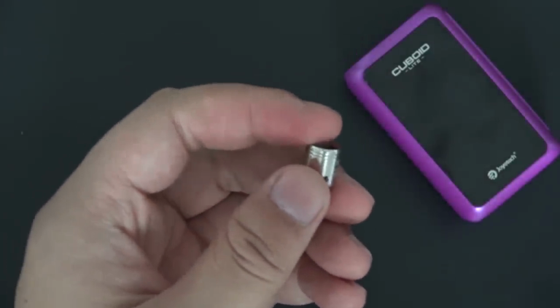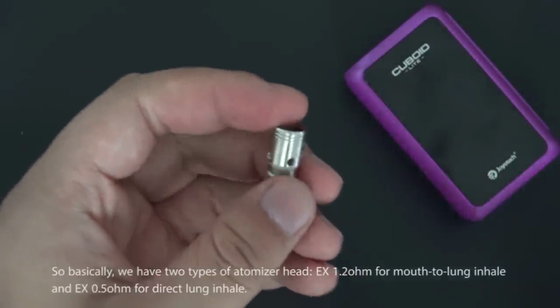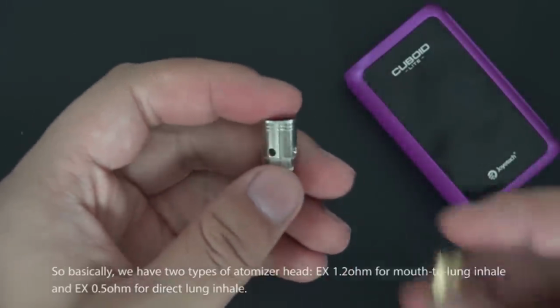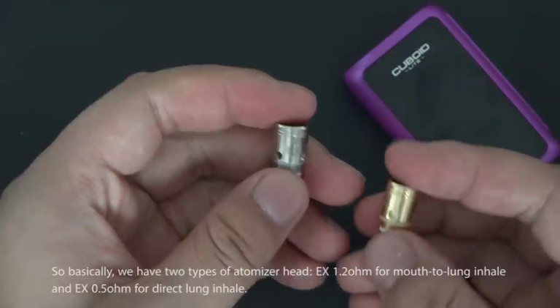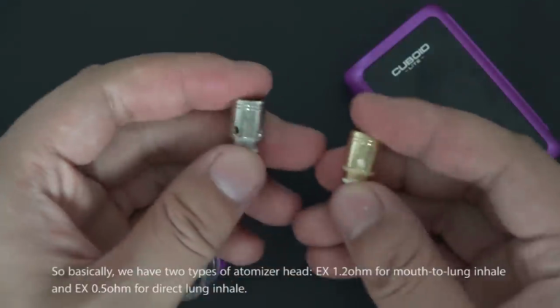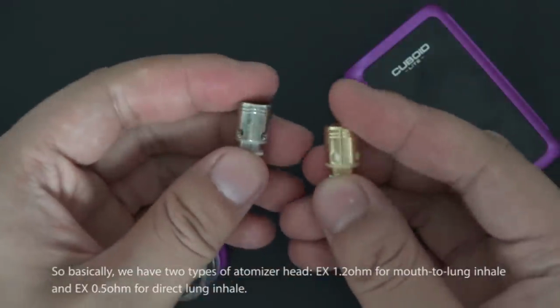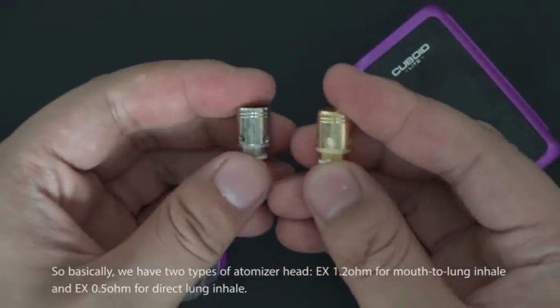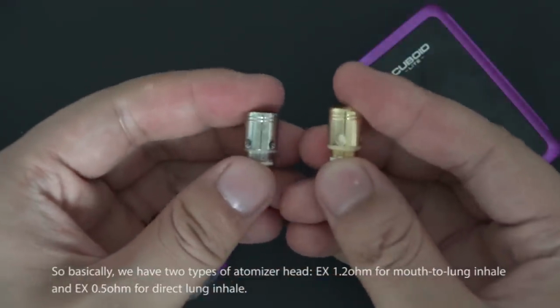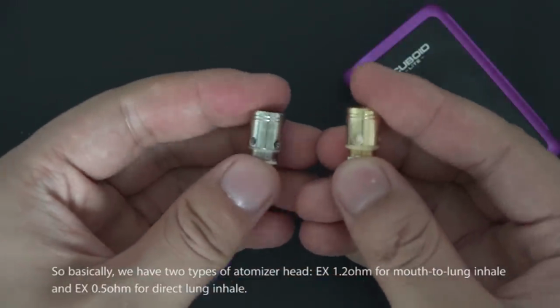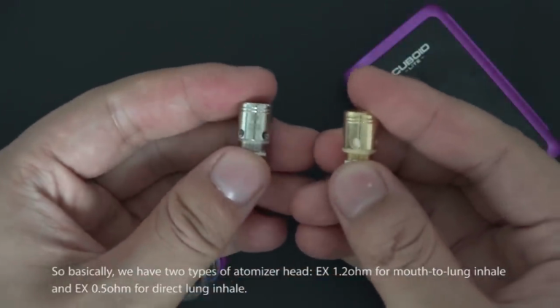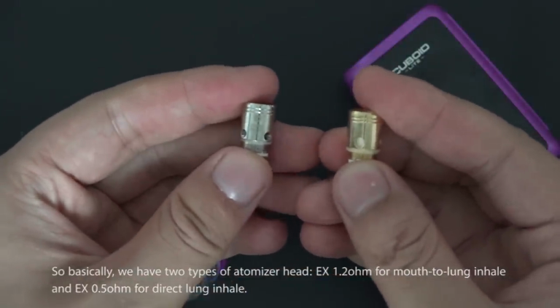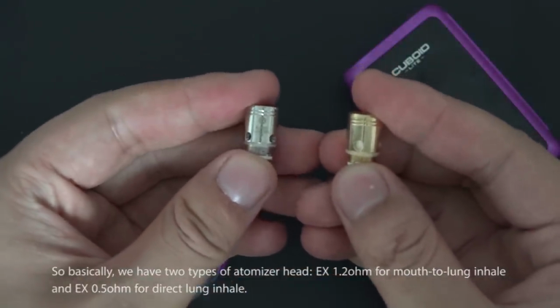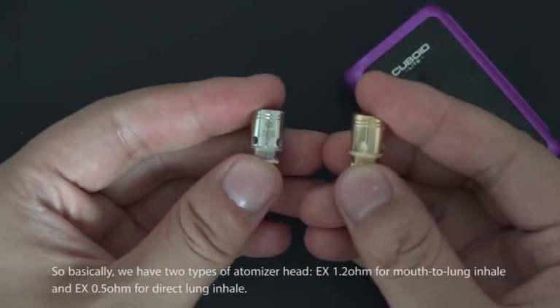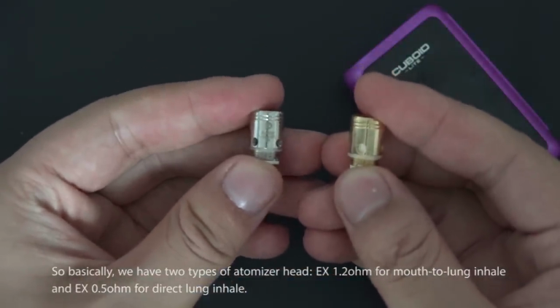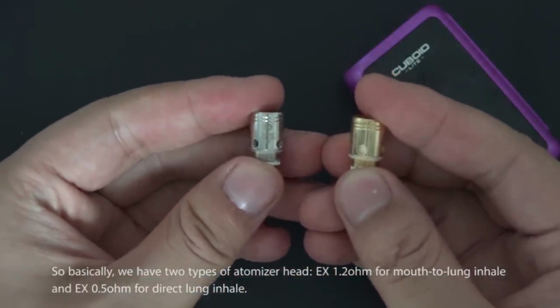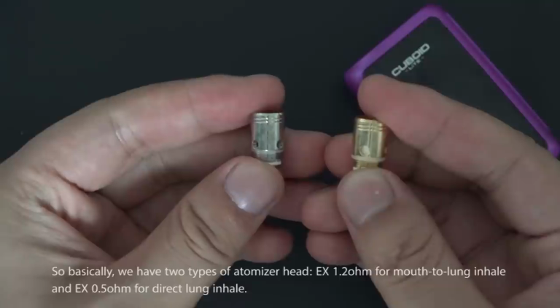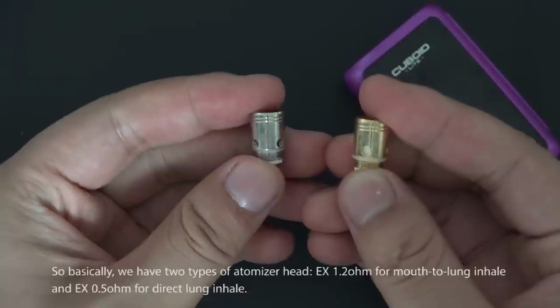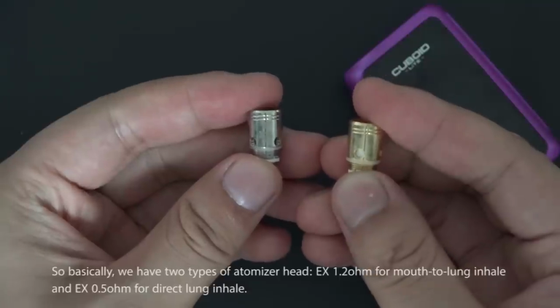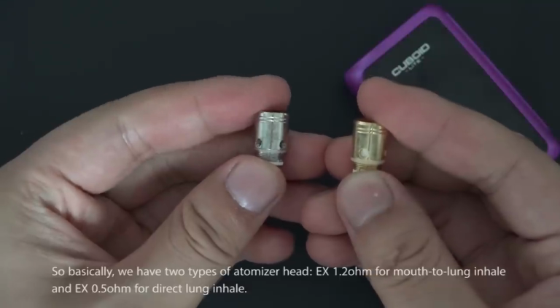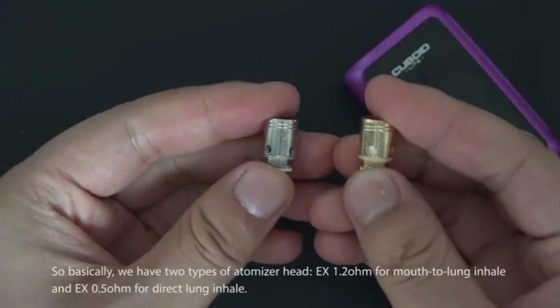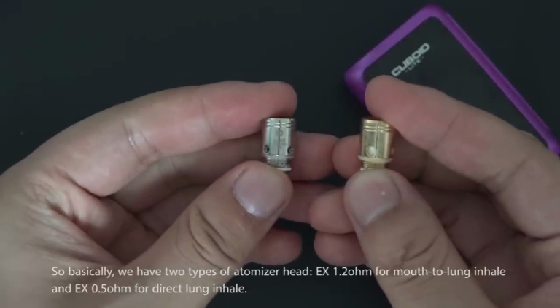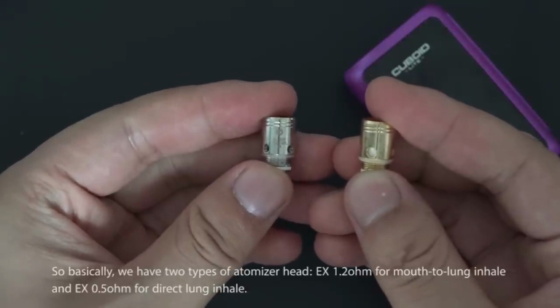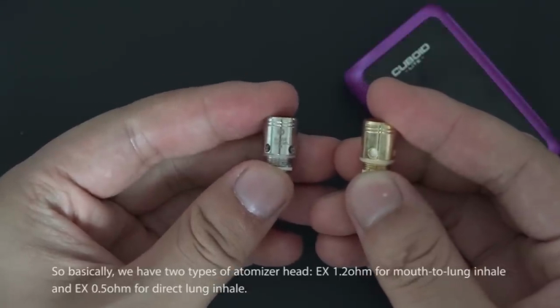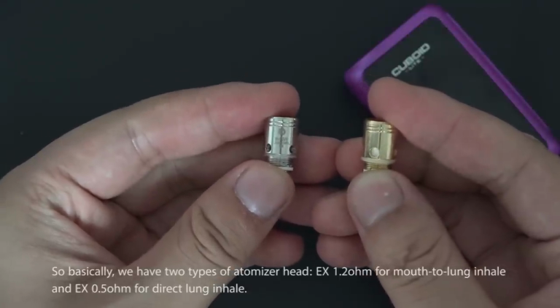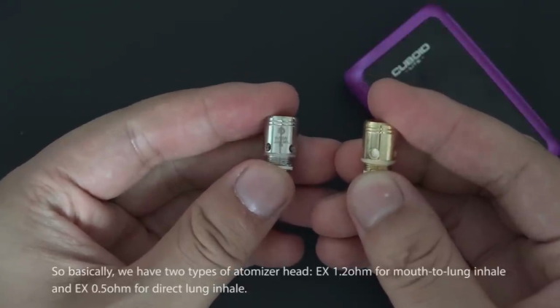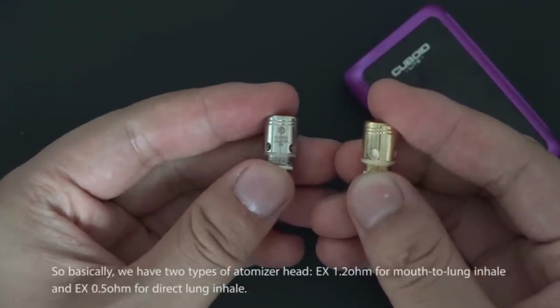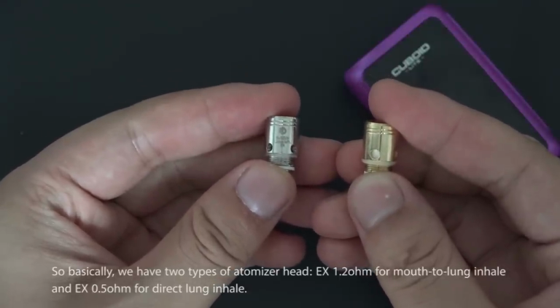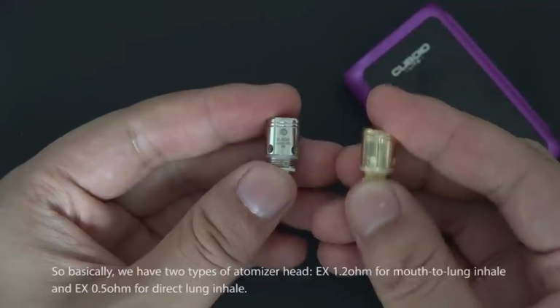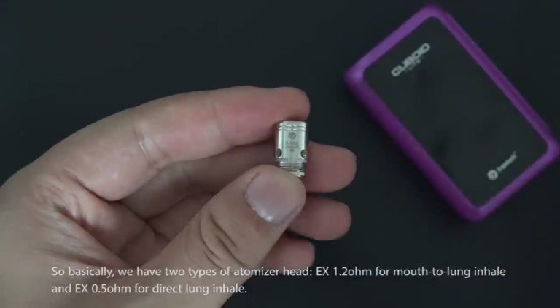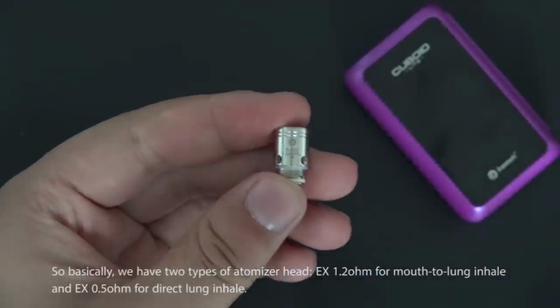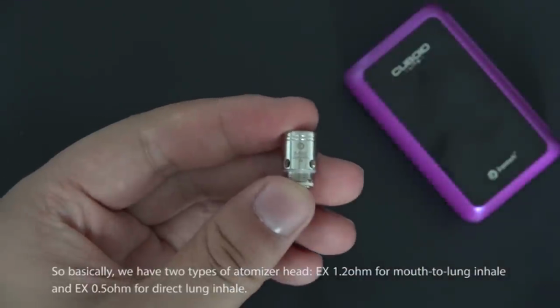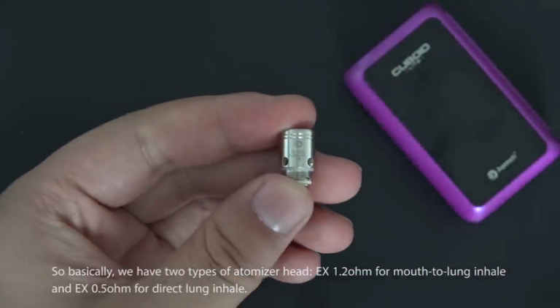There are two types of atomizer heads: the EX 1.2 ohm head for mouth-to-lung inhale, and the EX 0.5 ohm head for direct lung inhale.